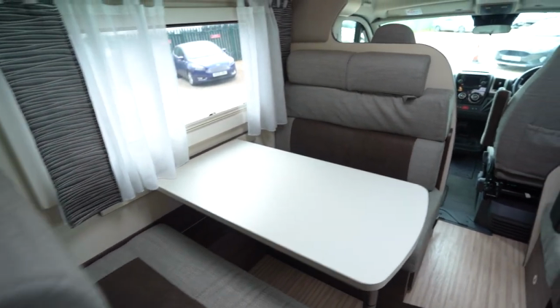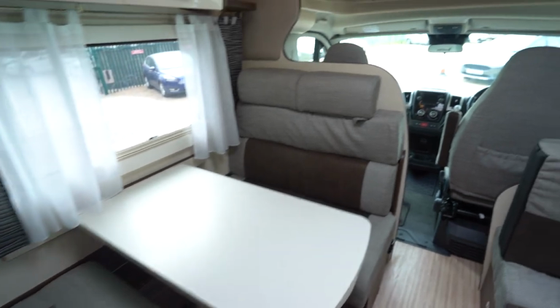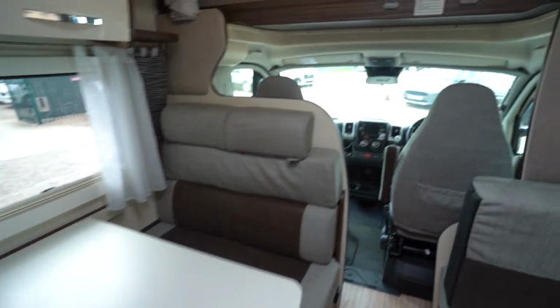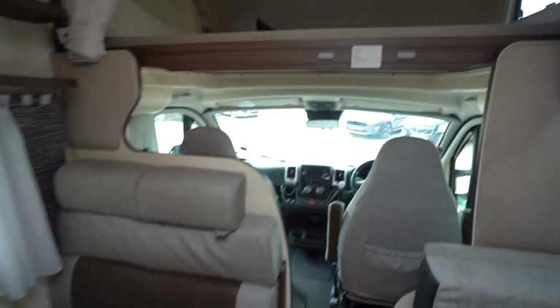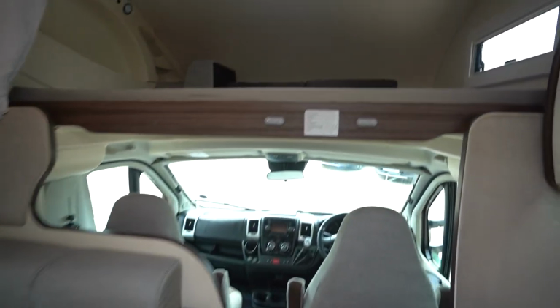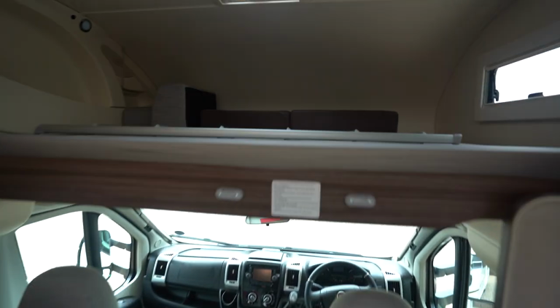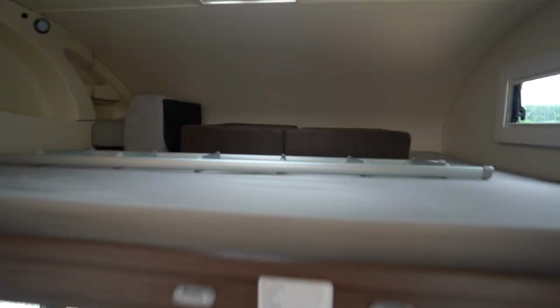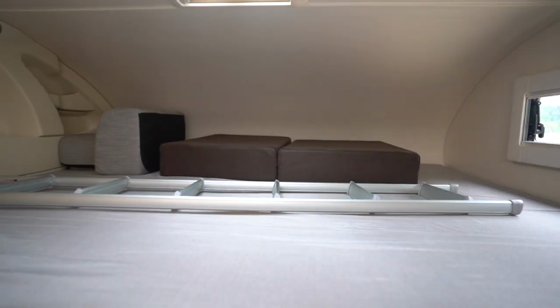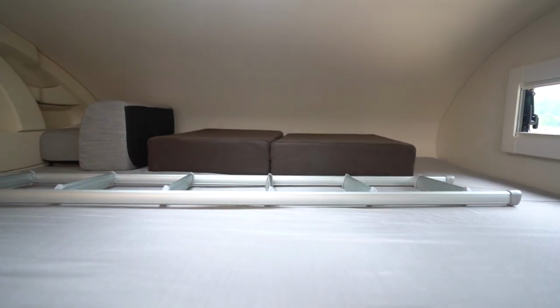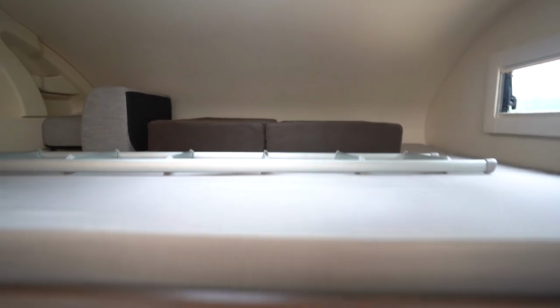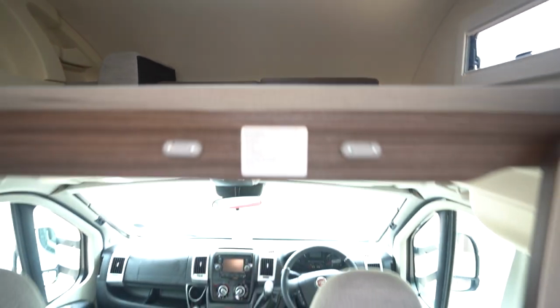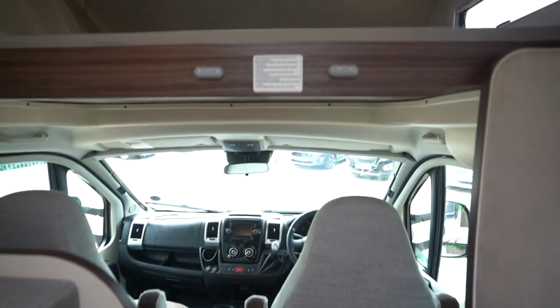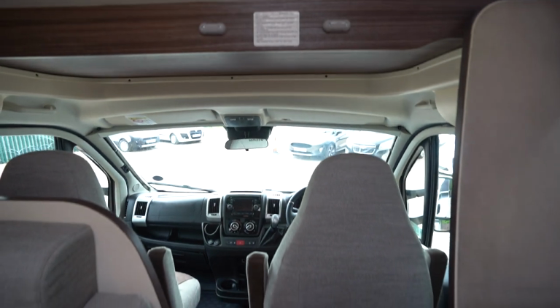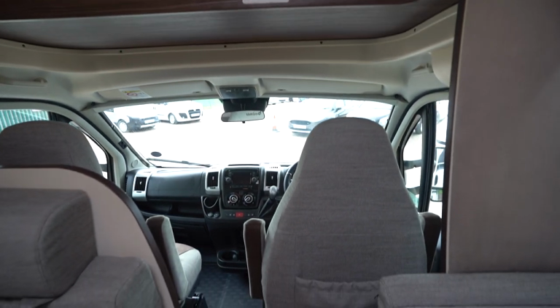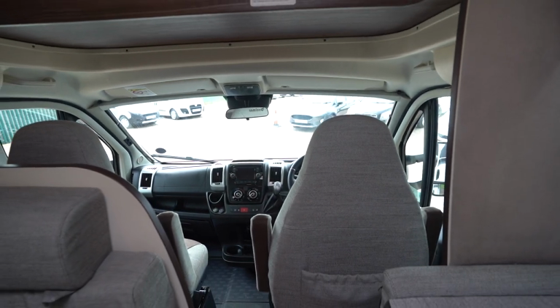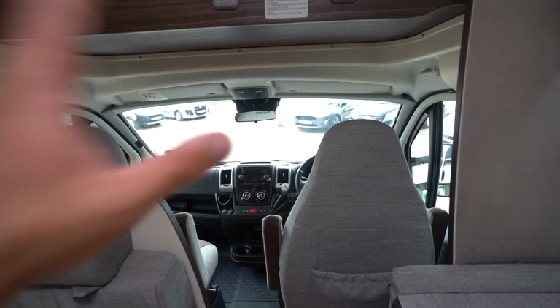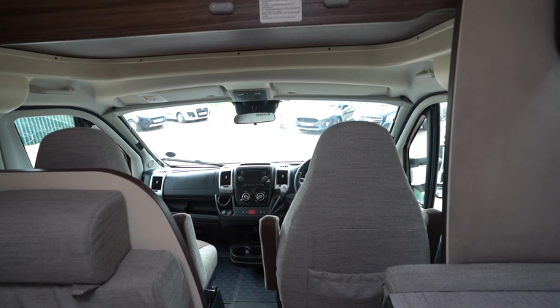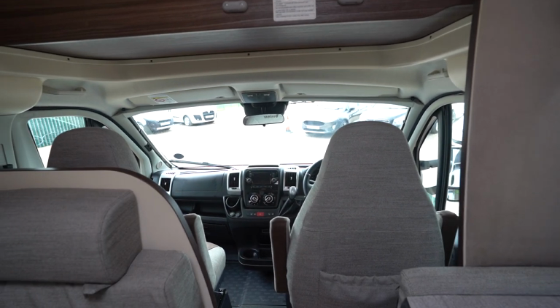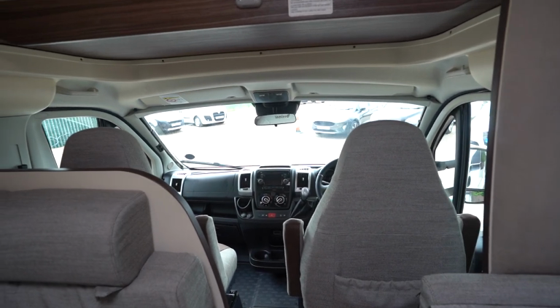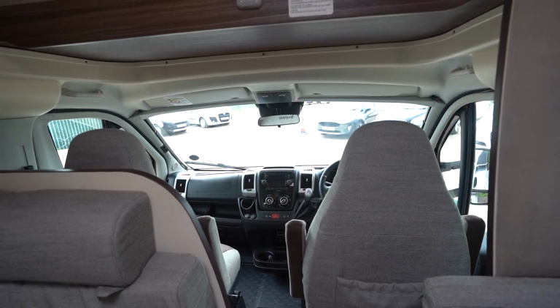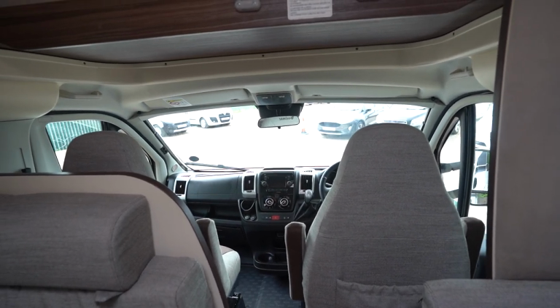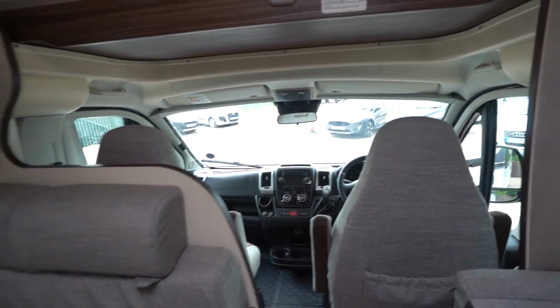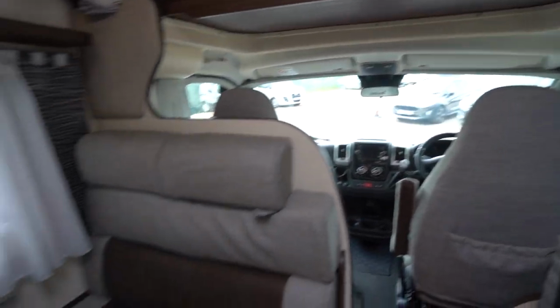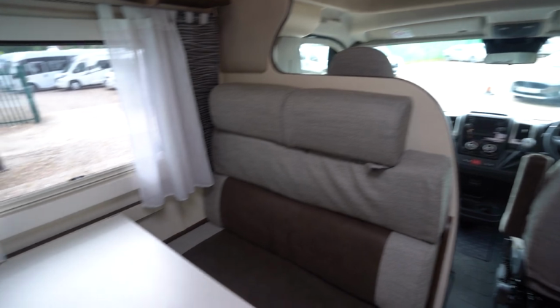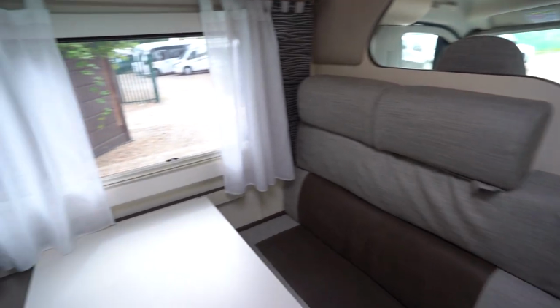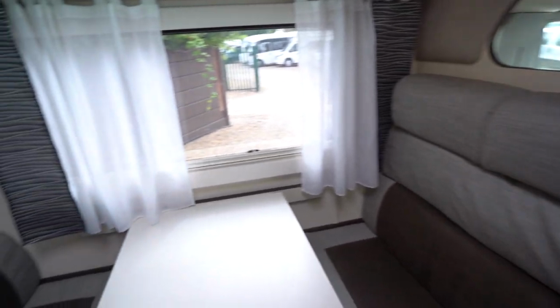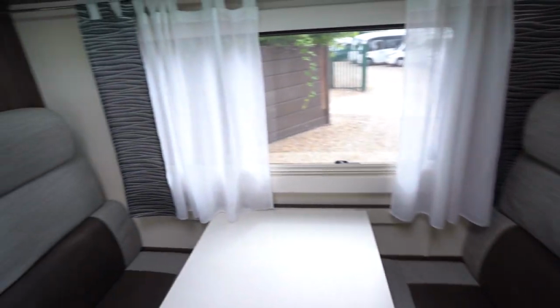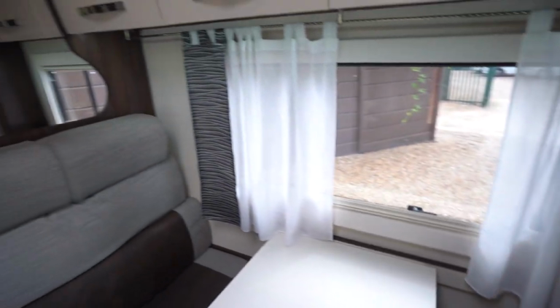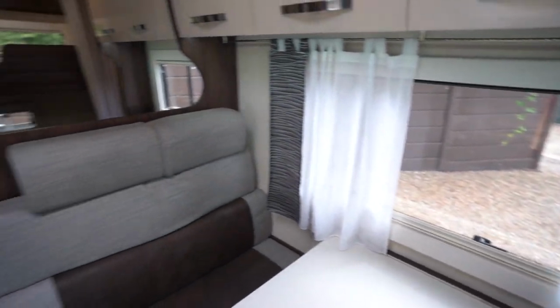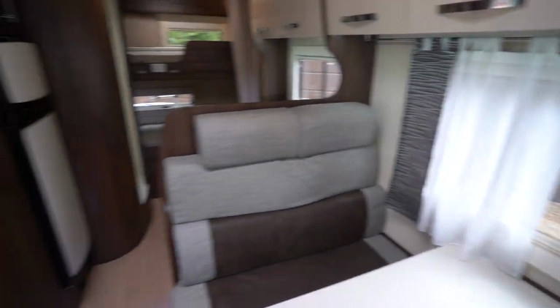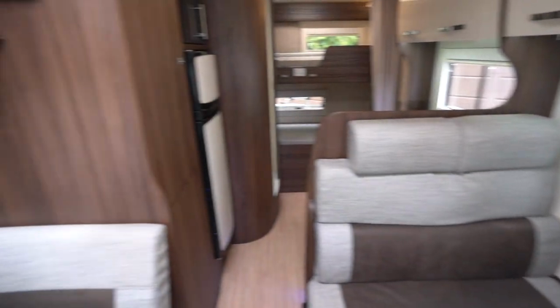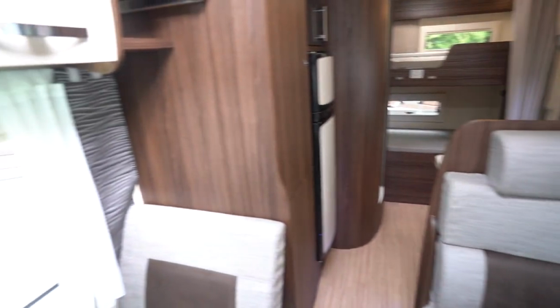In the over-cab bed you've got another ladder that drops down, with a few infill cushions there for the bed. So six berth sleeping space with six seatbelts — it's a perfect family motorhome. Take the kids and the grandkids away; everyone can come.